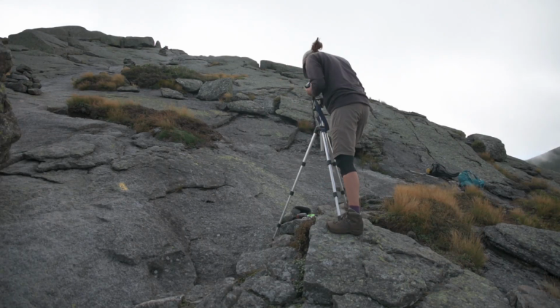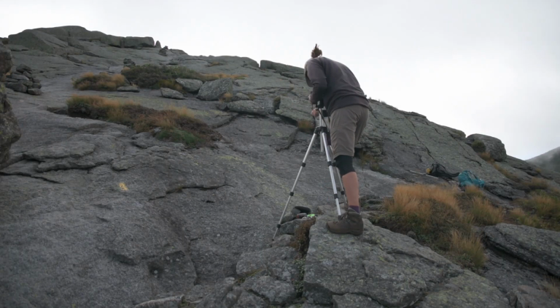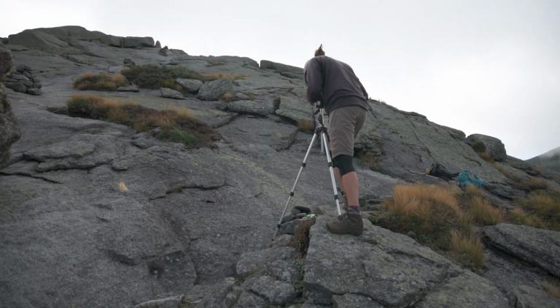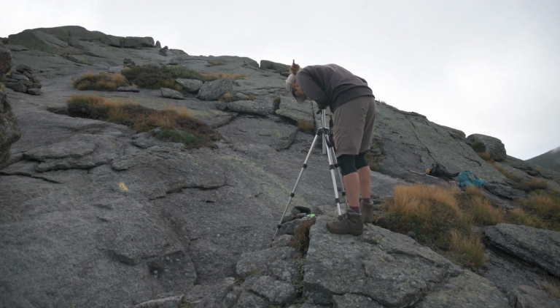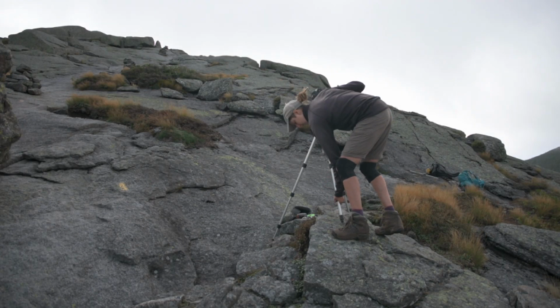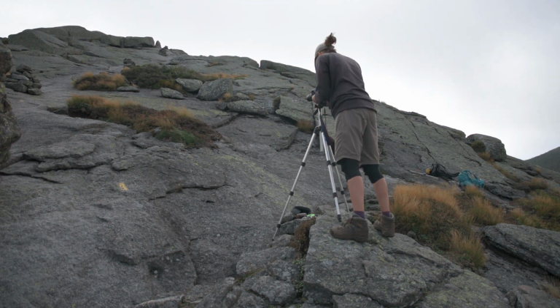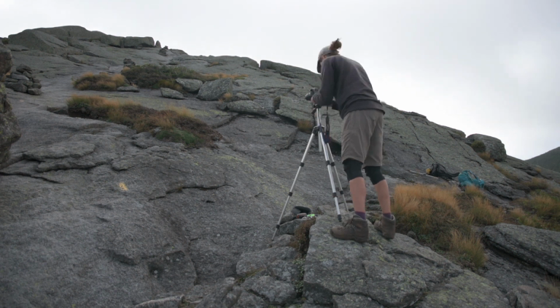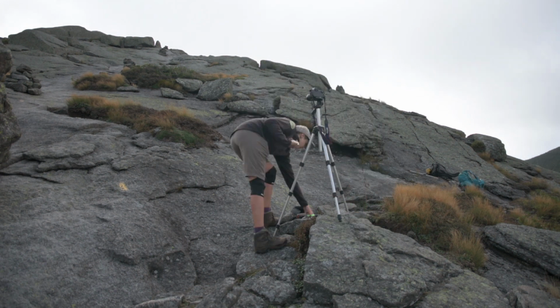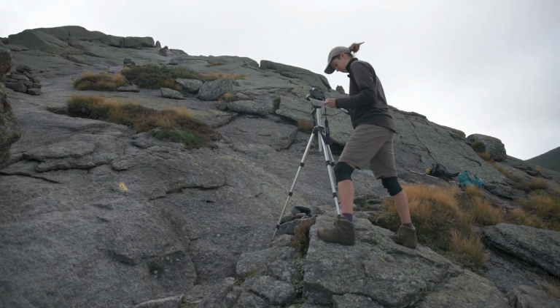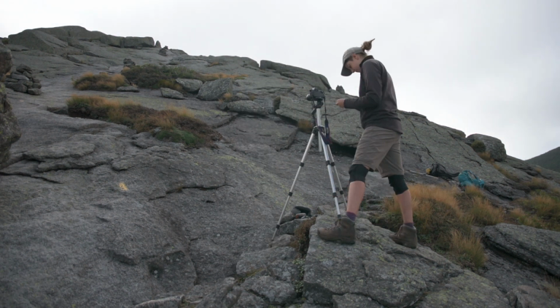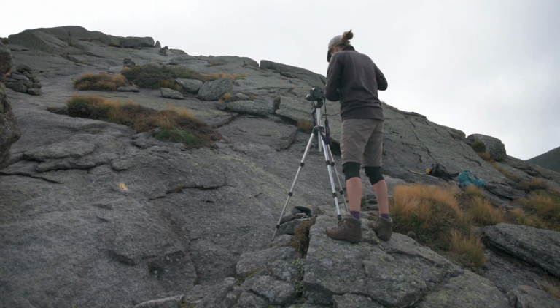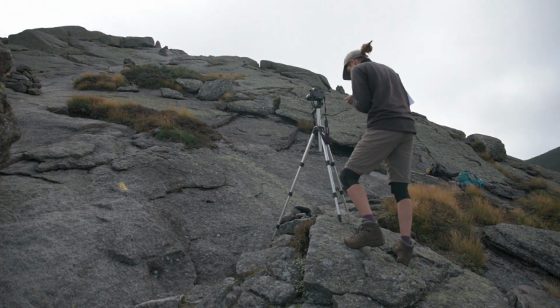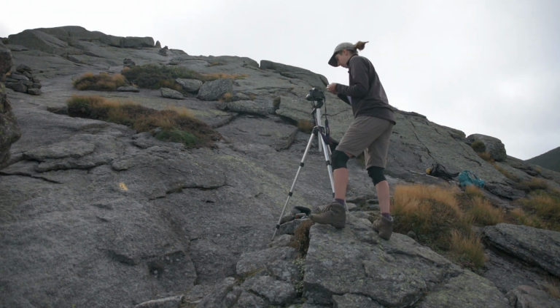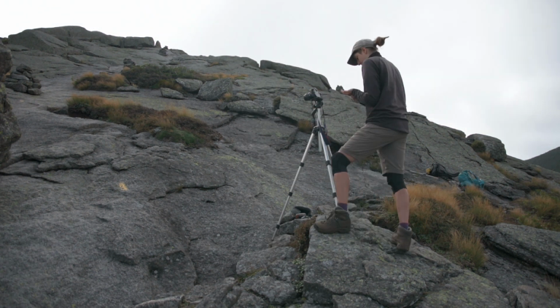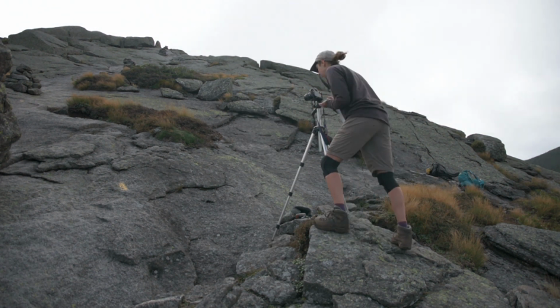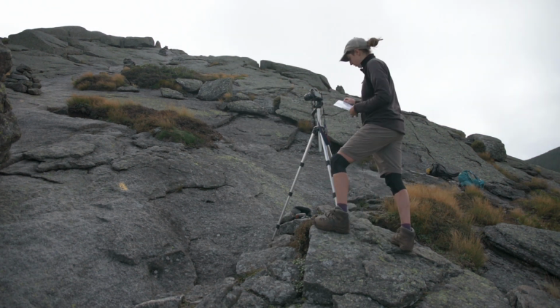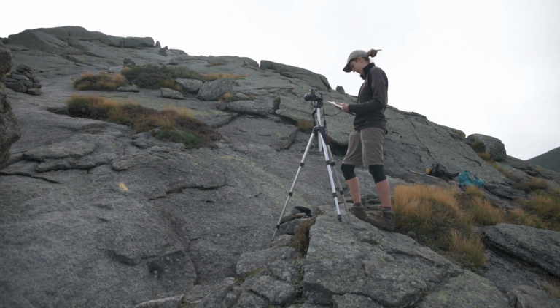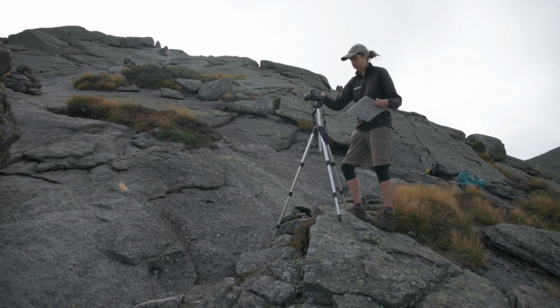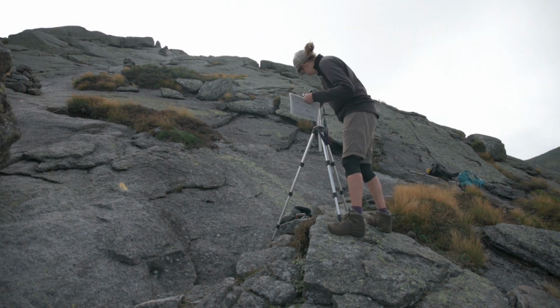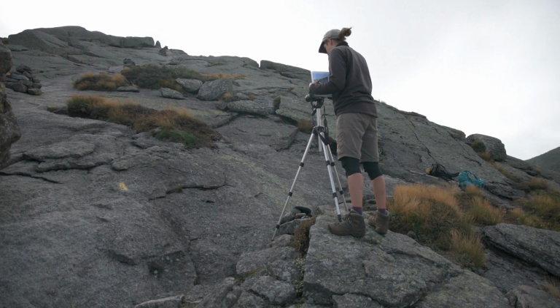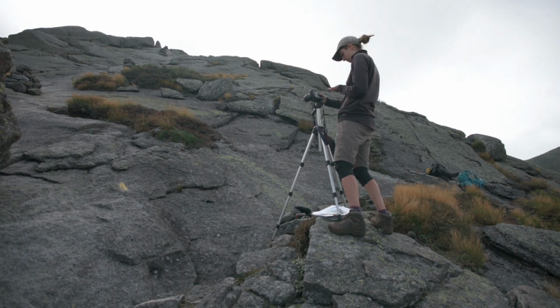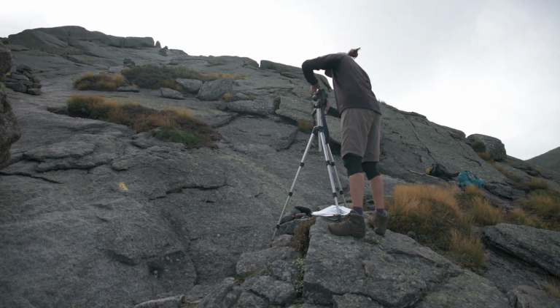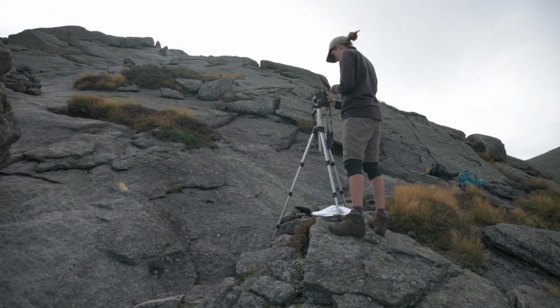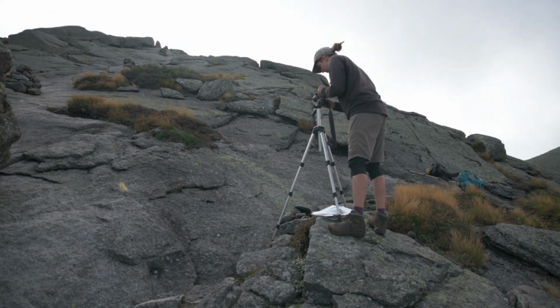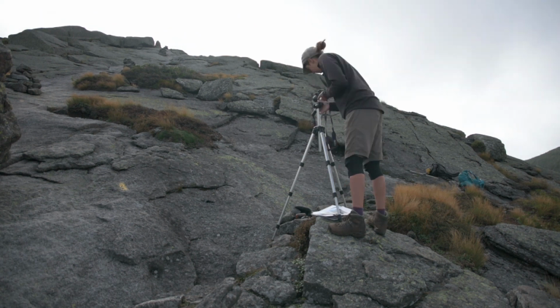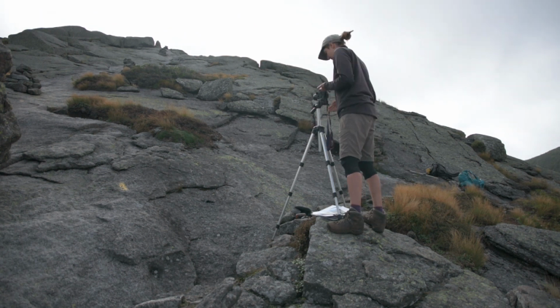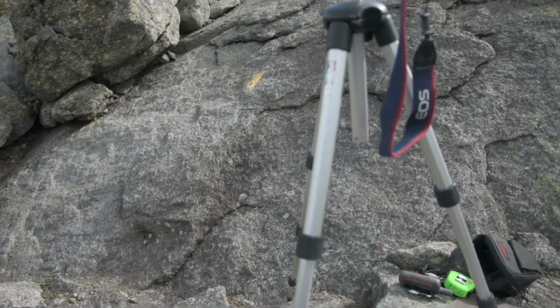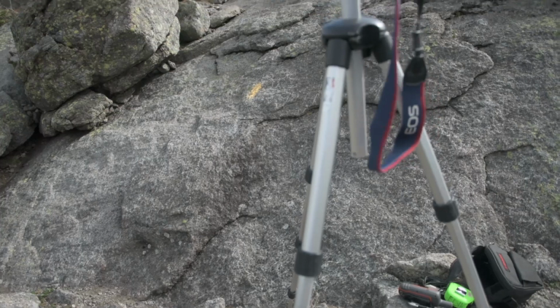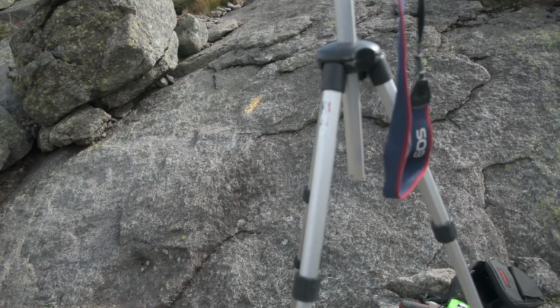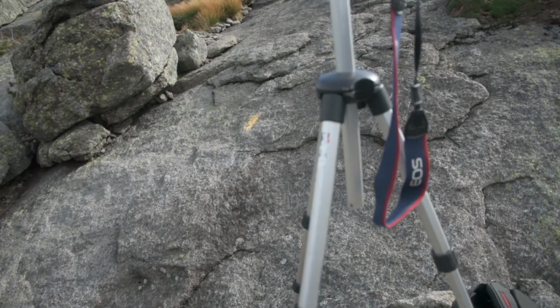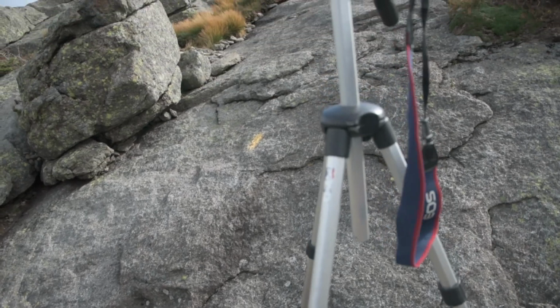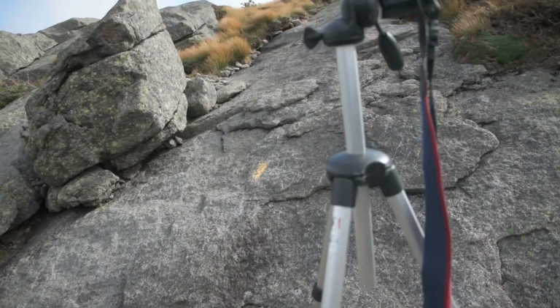Then we make sure that the tripod is set up directly above the nail, making sure it's at the correct height, focal length, and direction to take the photograph.